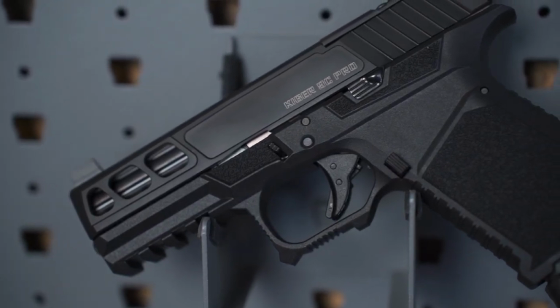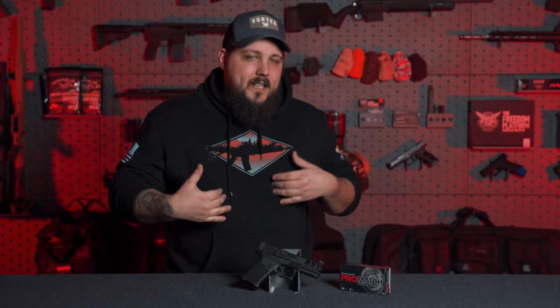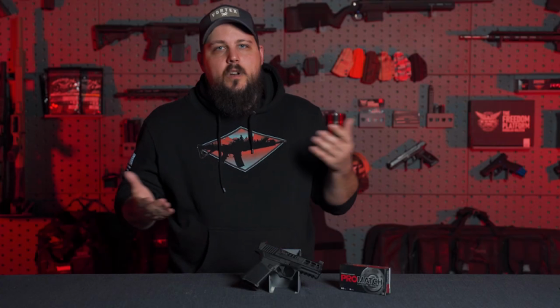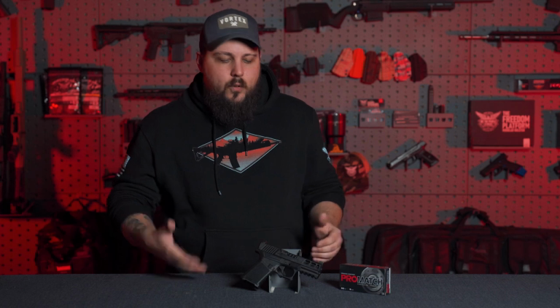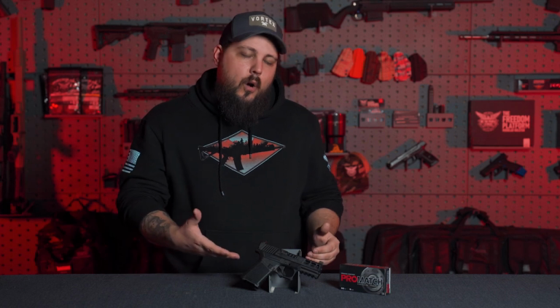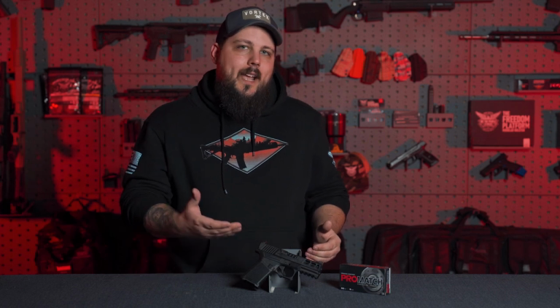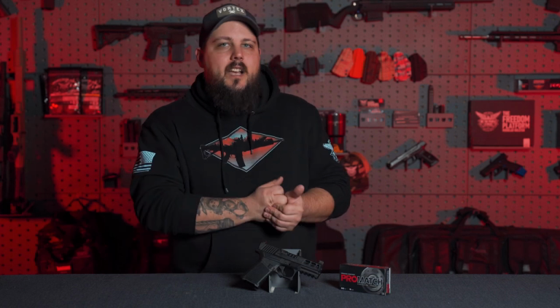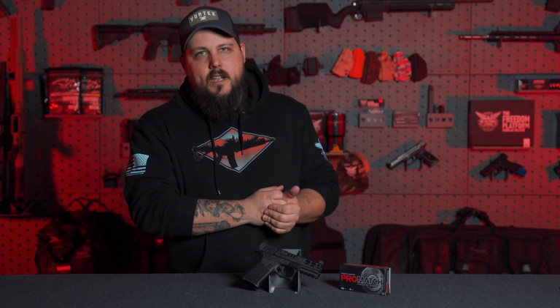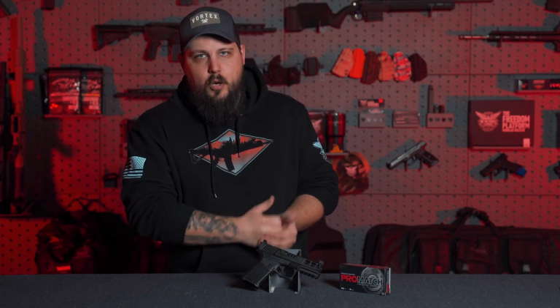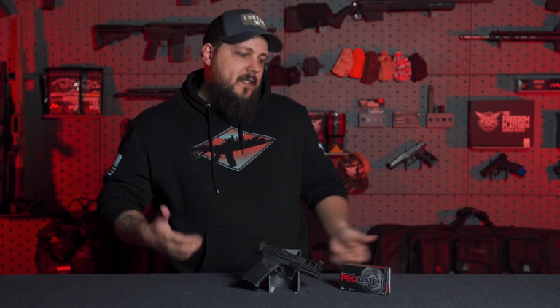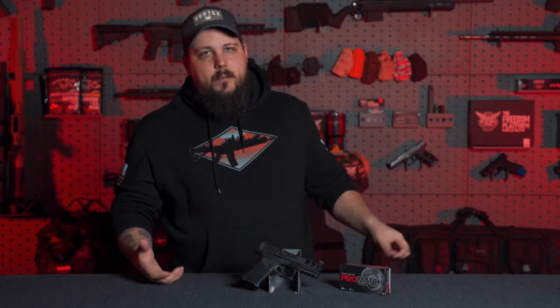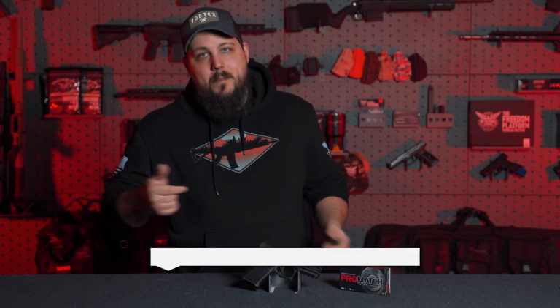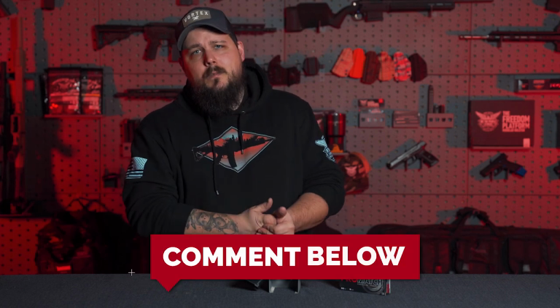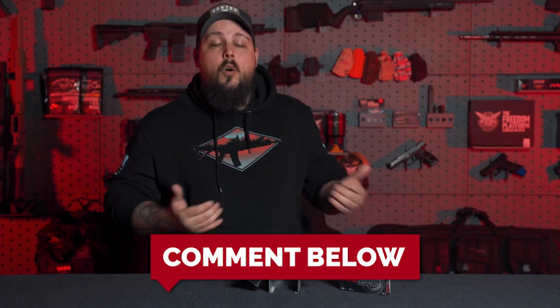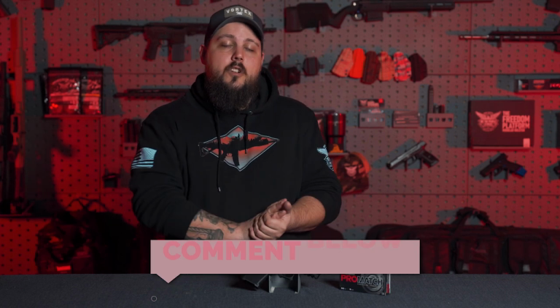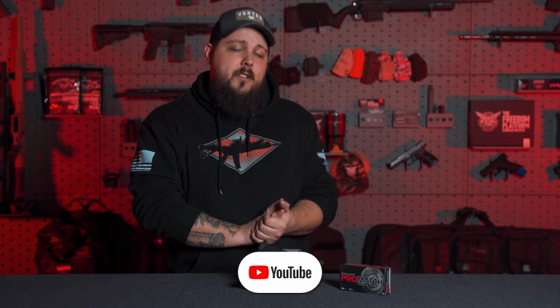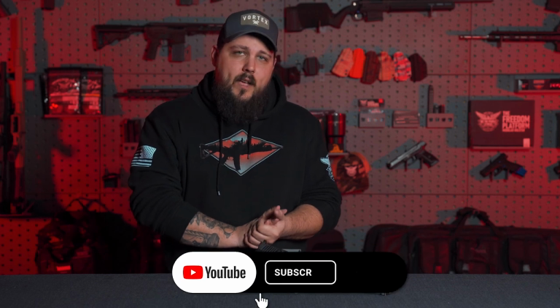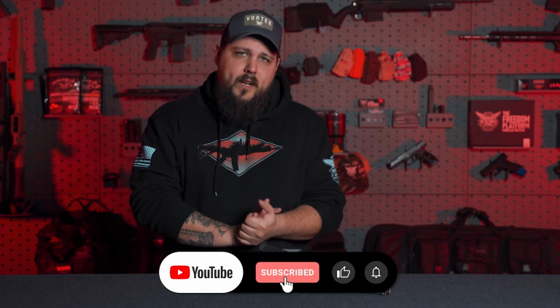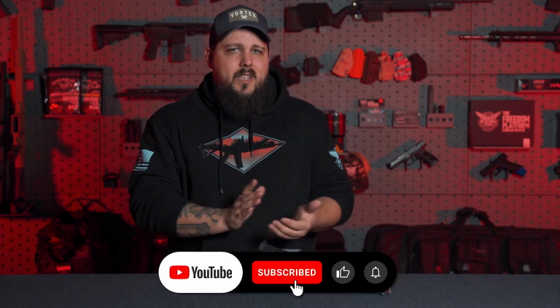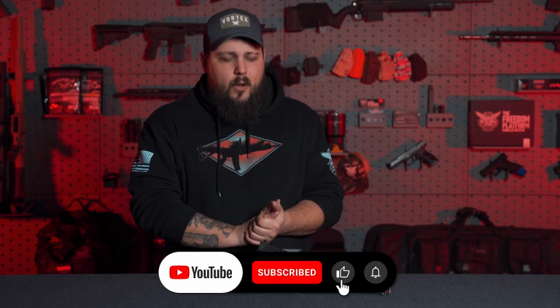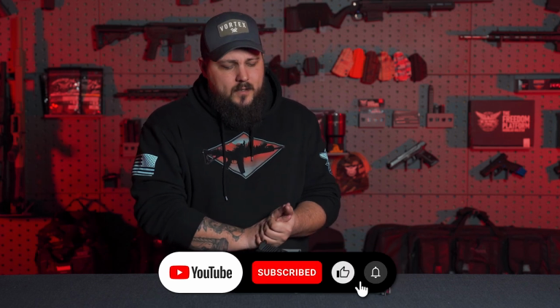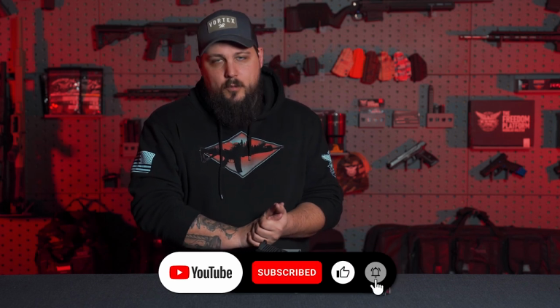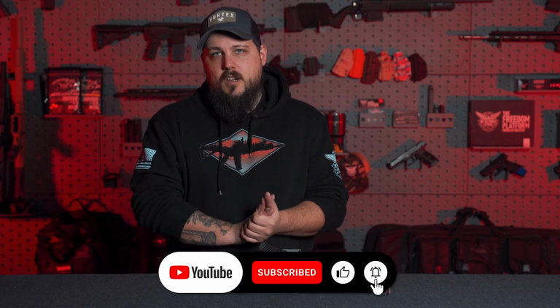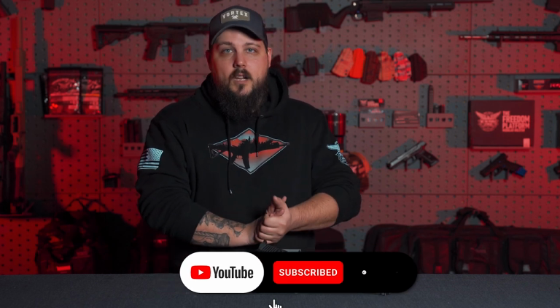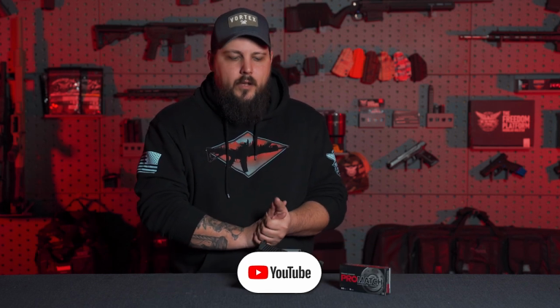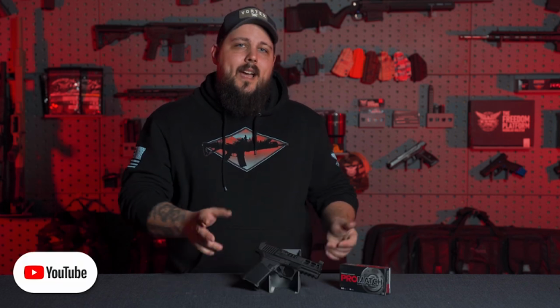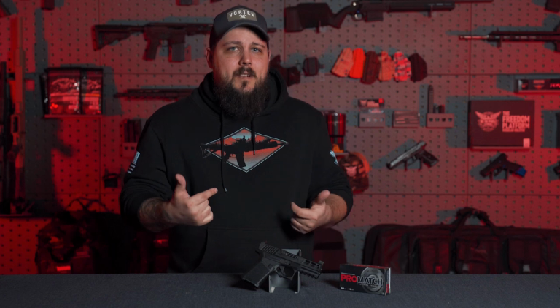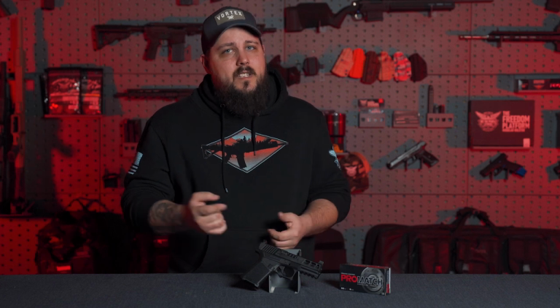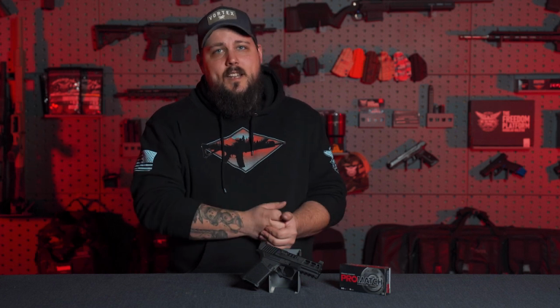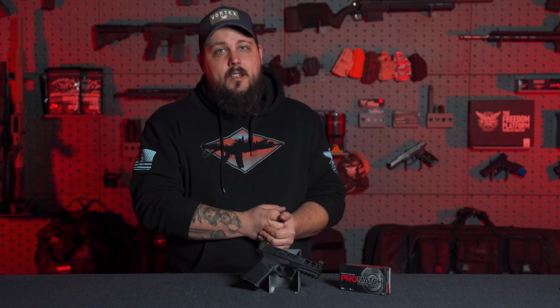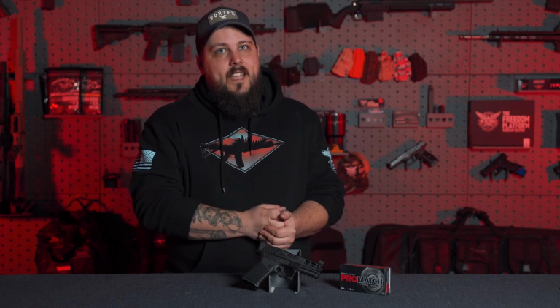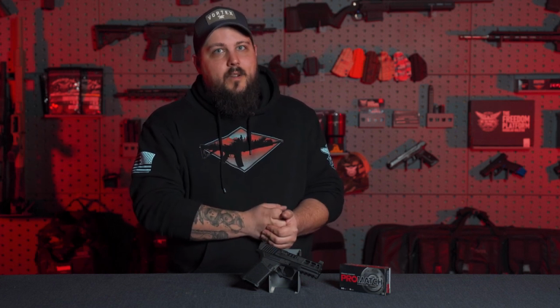That's enough out of me — what do you guys think? Would you own an Anderson Kiger 9C Pro? Drop a comment down below, and be sure to subscribe to the channel if you haven't already so you can keep up with all the awesome We The People Holsters content we've got coming for you. With that, I'm Dustin — we'll see you guys on the next one. Stay free, friends.